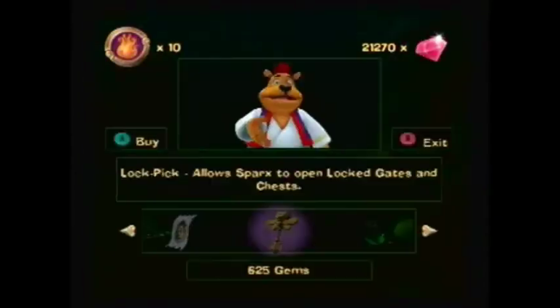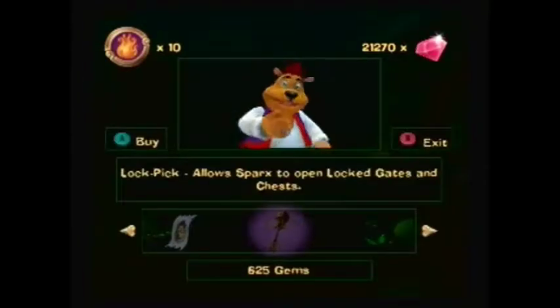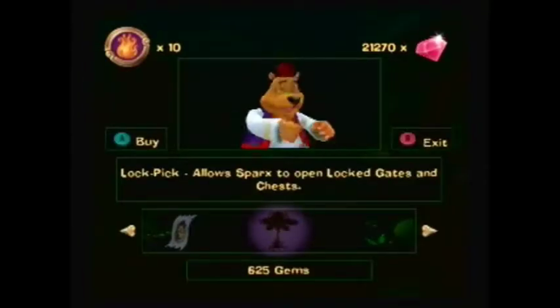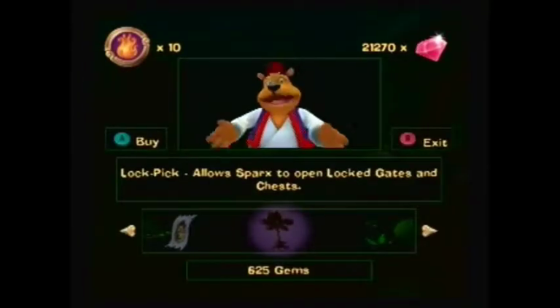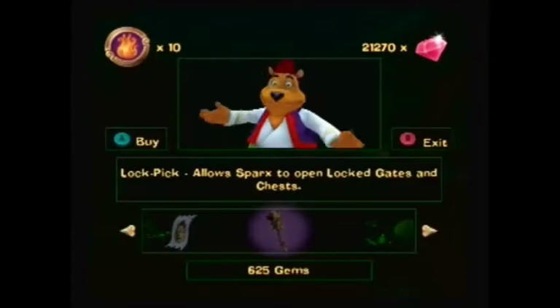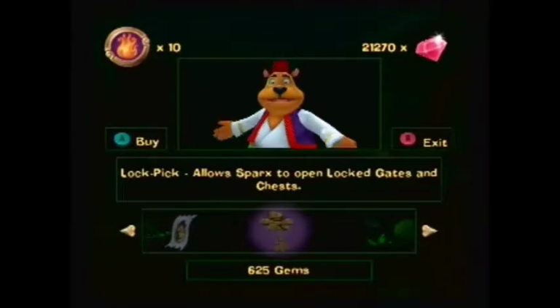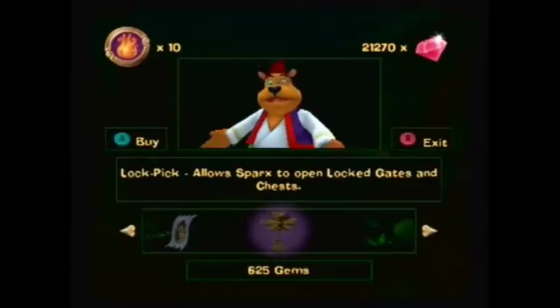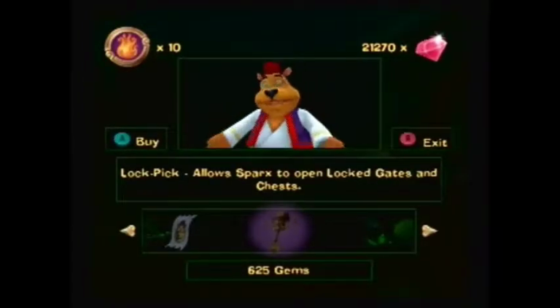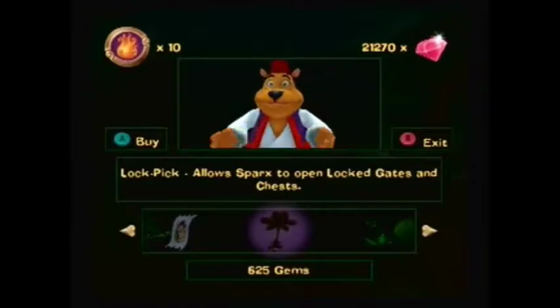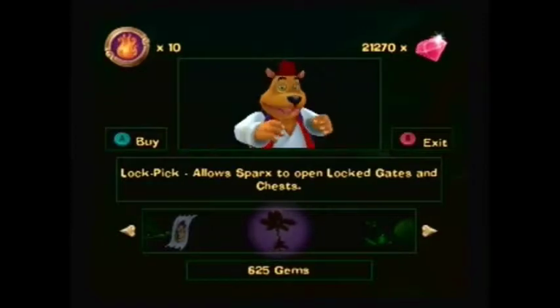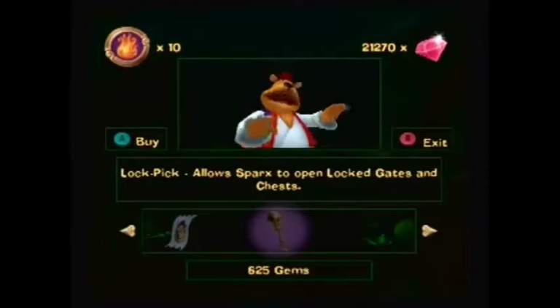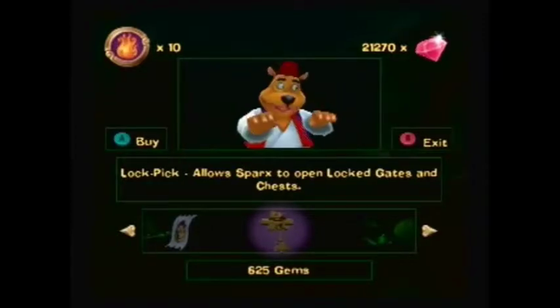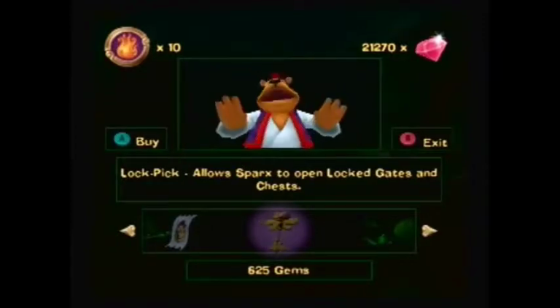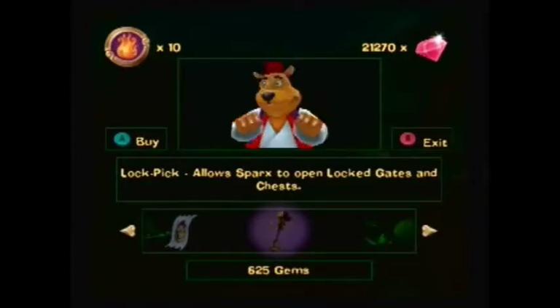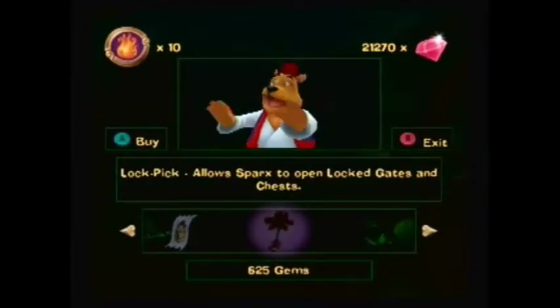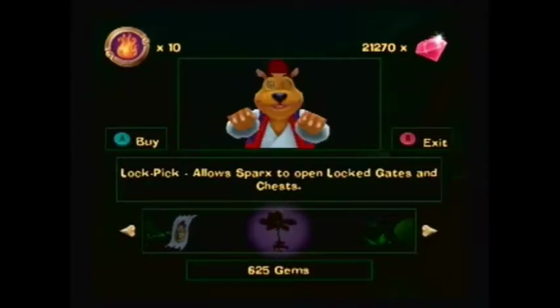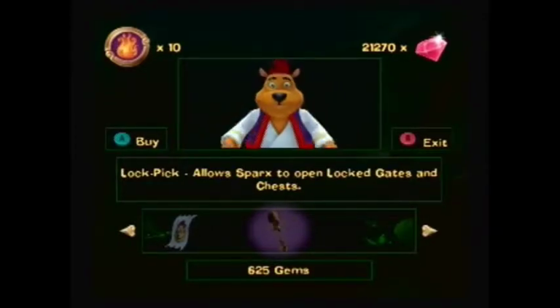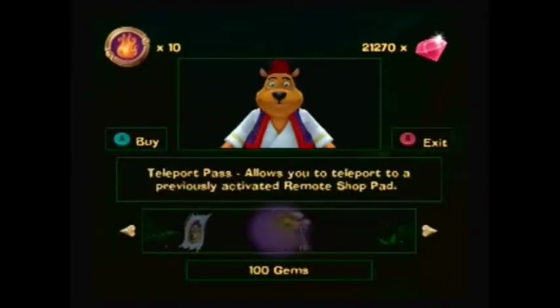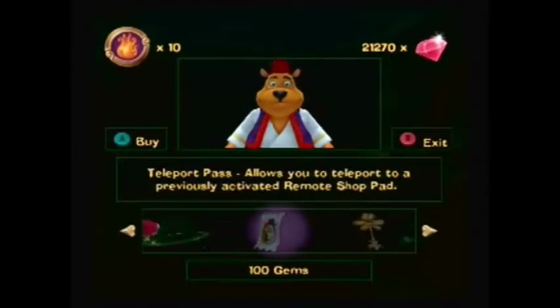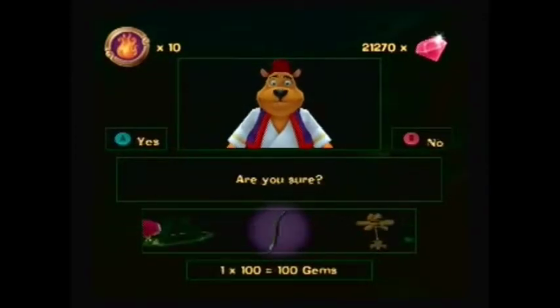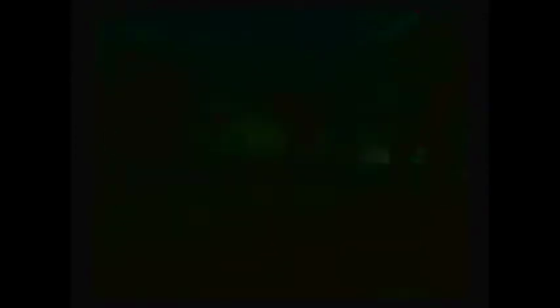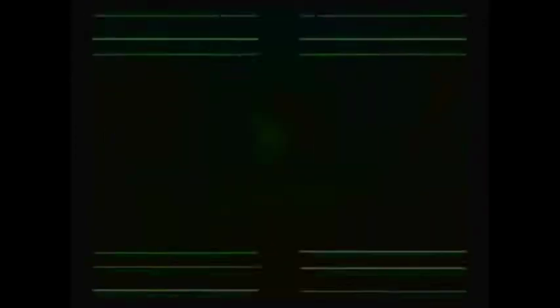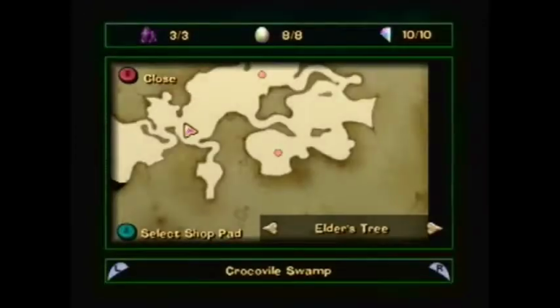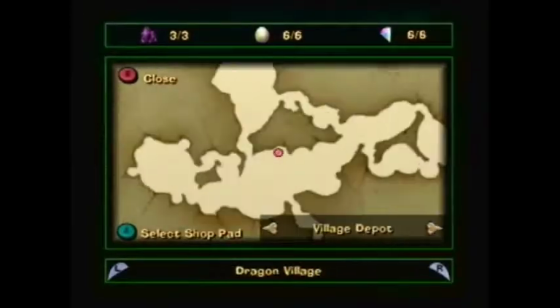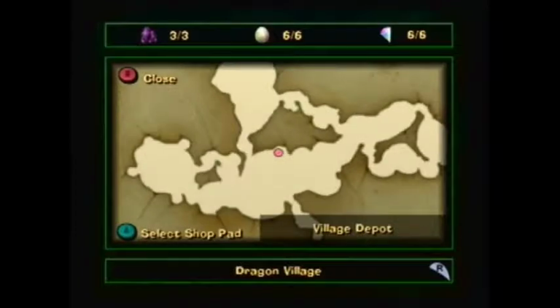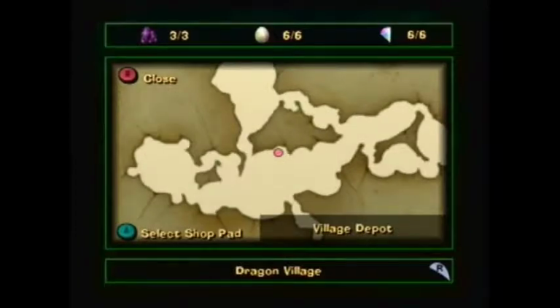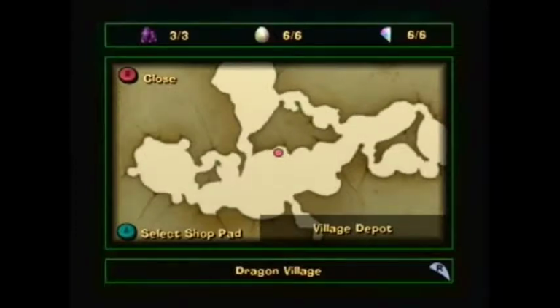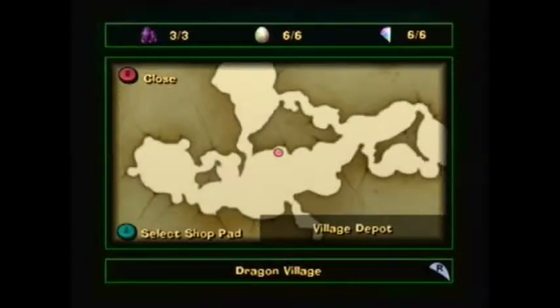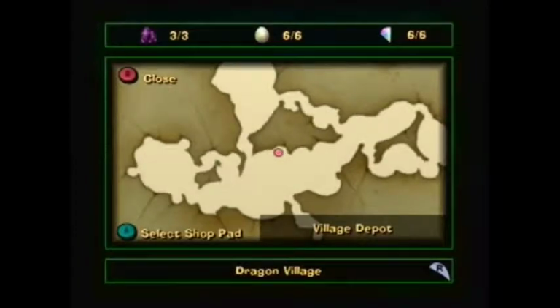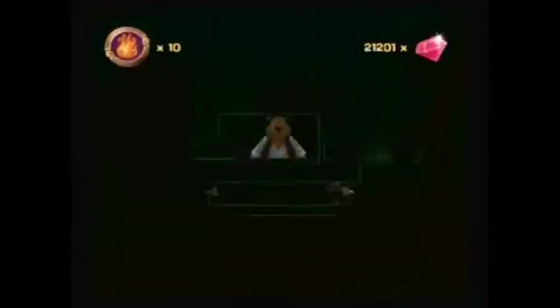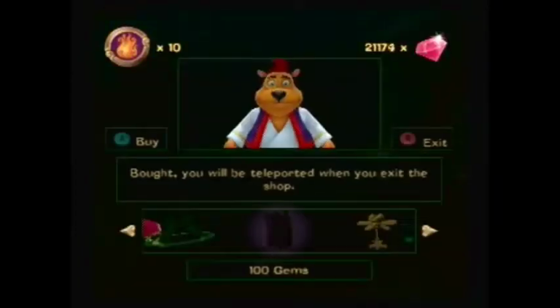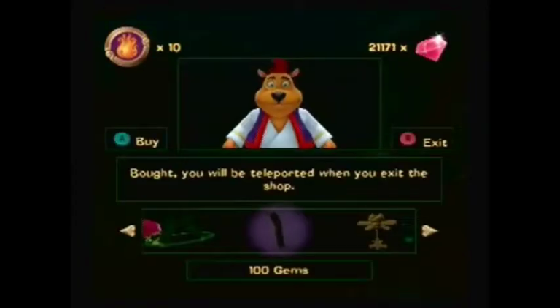Feel free to browse by Findwell, Spyro, and spend, spend, spend. Let's purchase a Teleport Pass and use it to teleport to the Village Depot in Dragon Village.